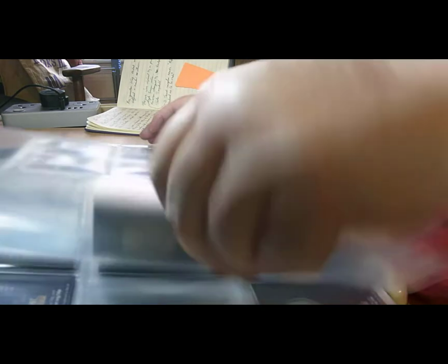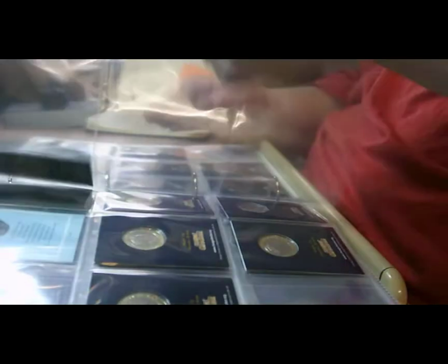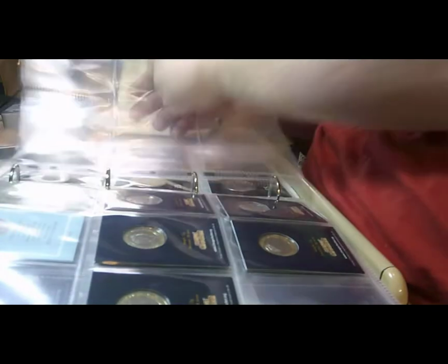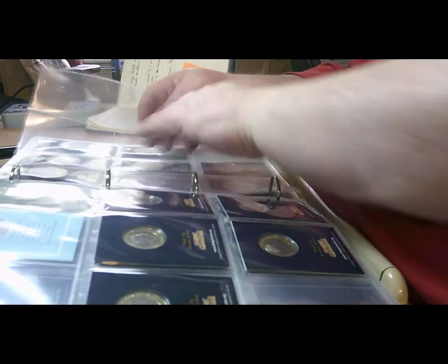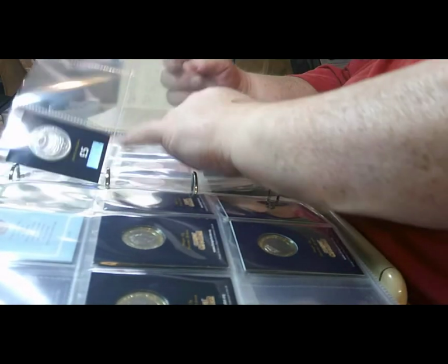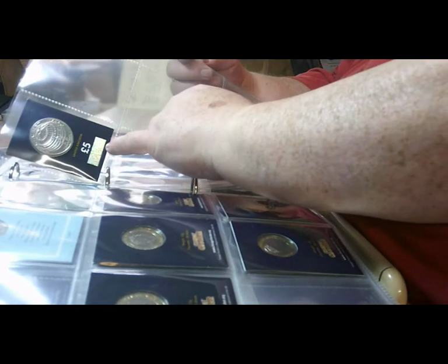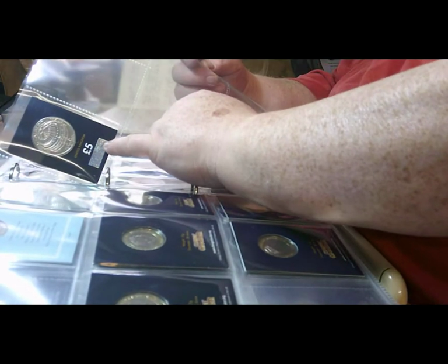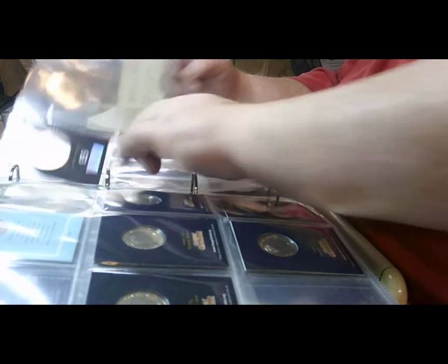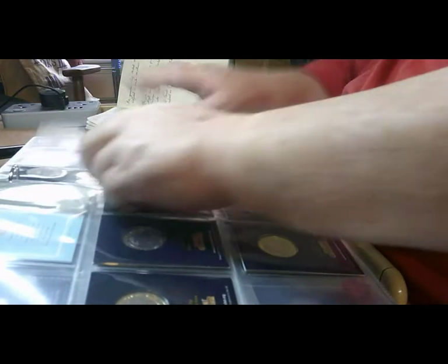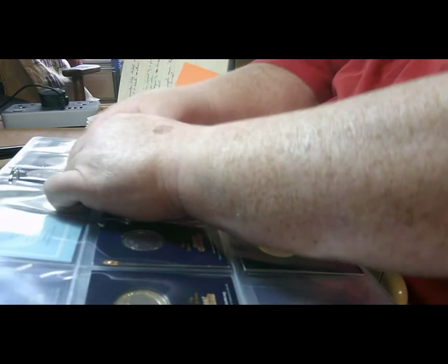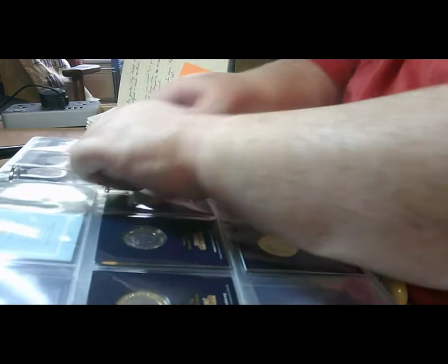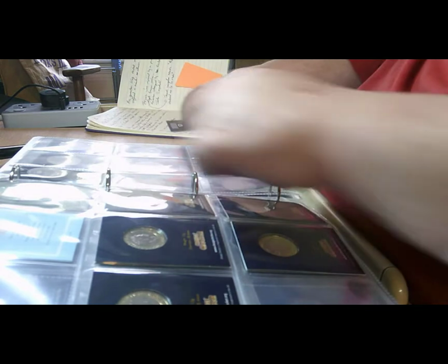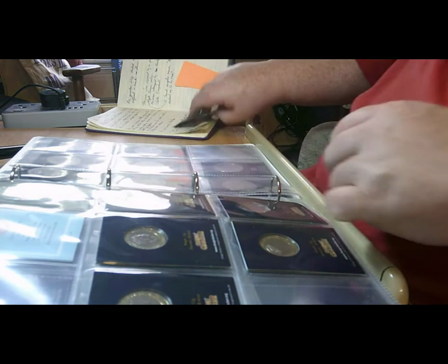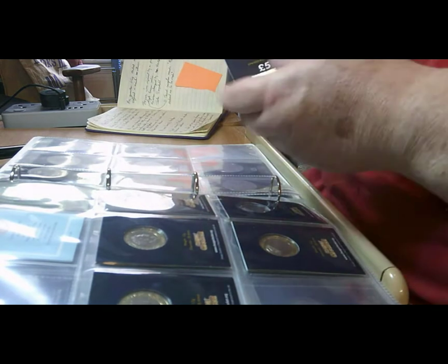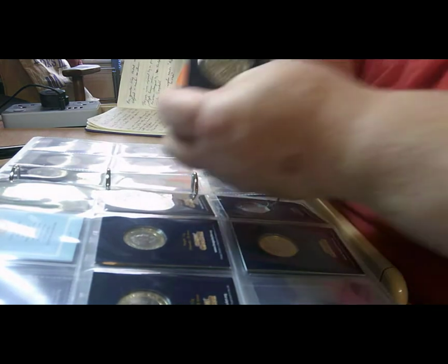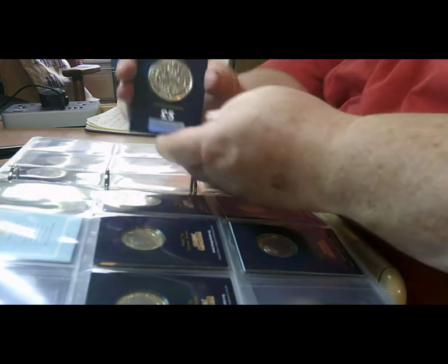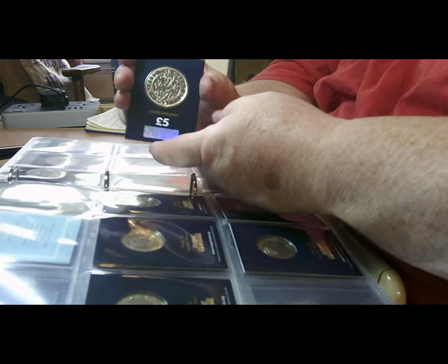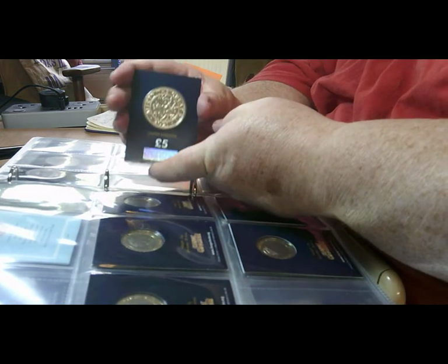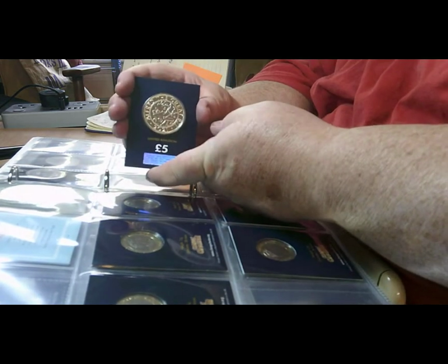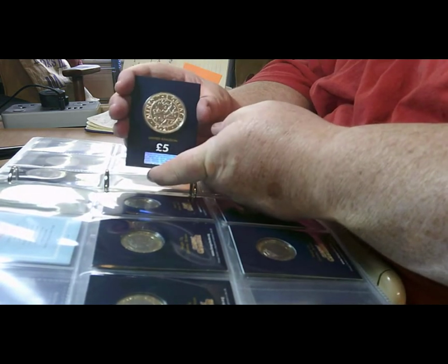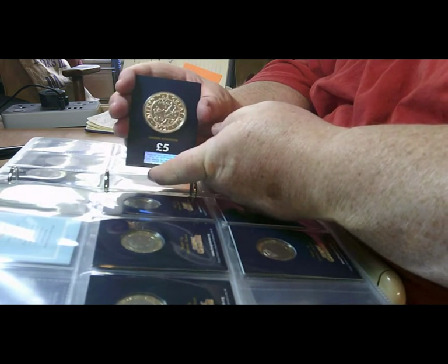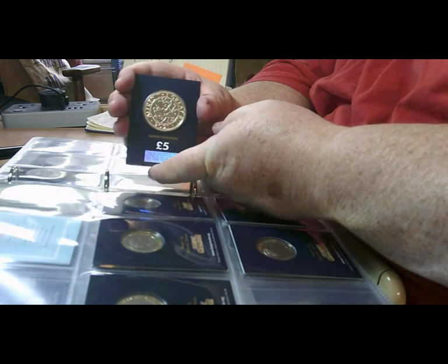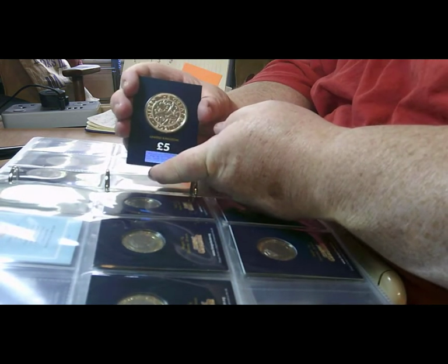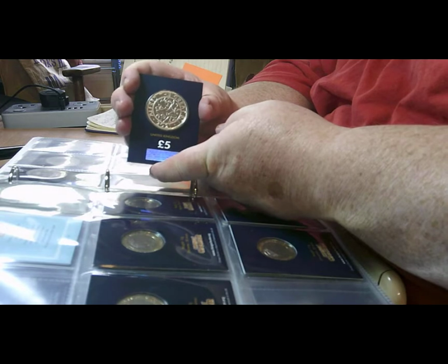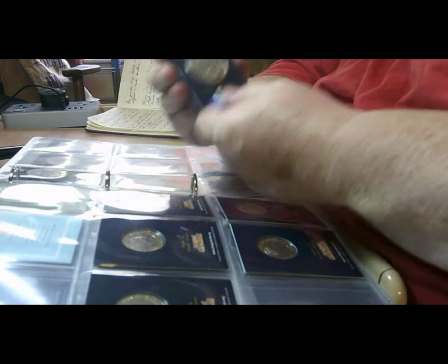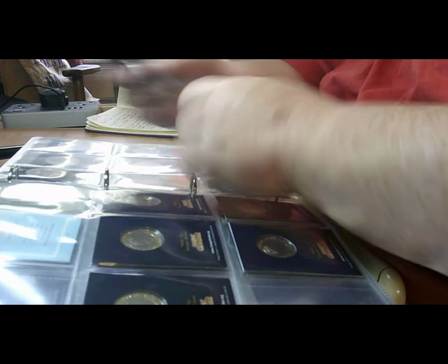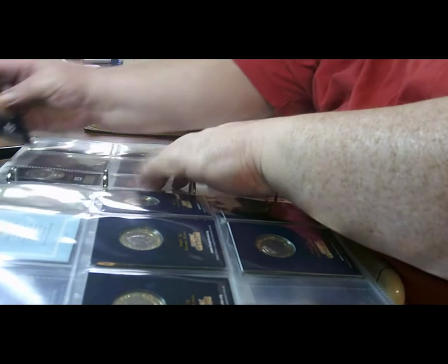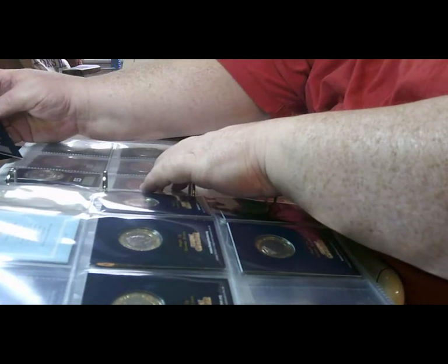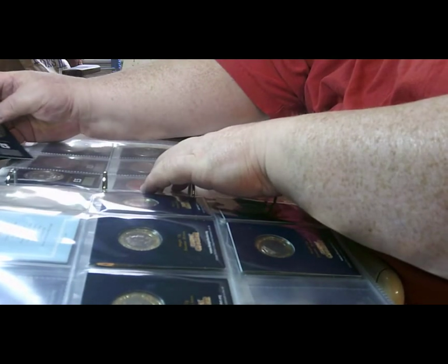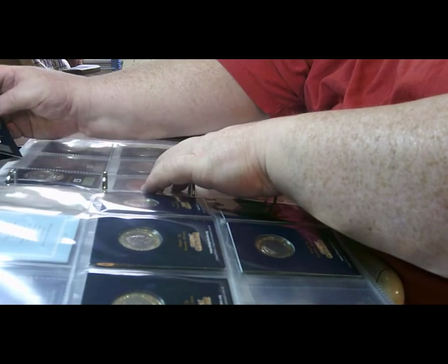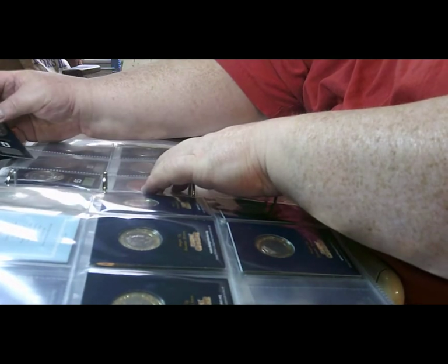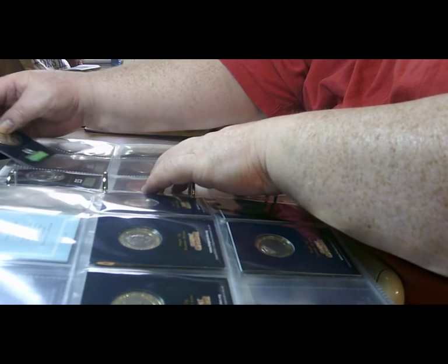On the page before we have the Royal Albert Hall, and now we have our next five pound coin to go in there — and that's the Alfred the Great coin.